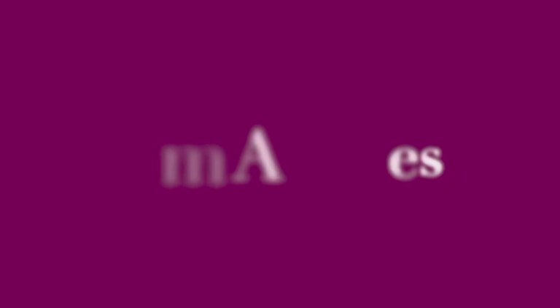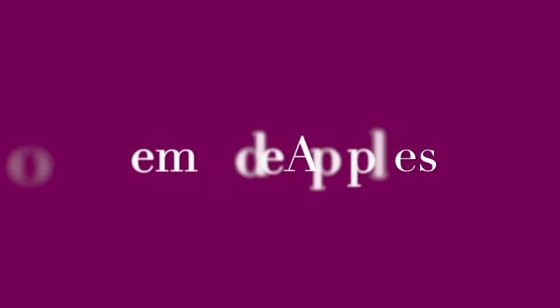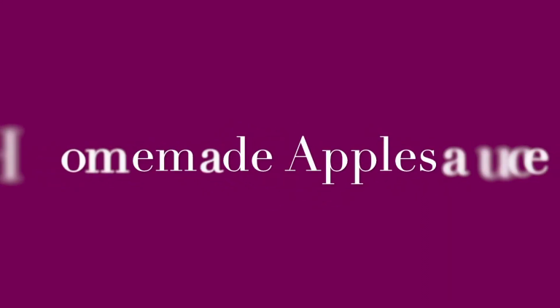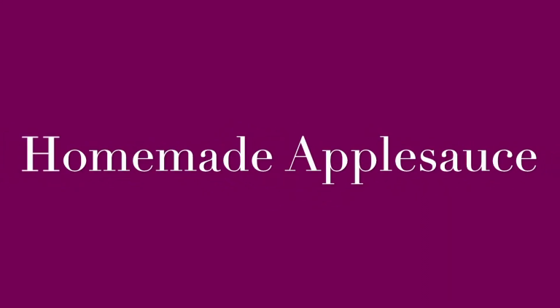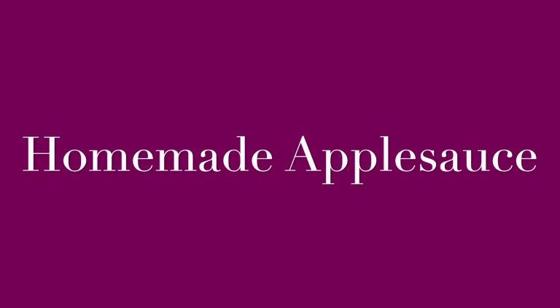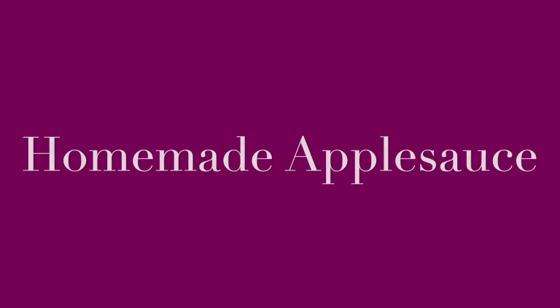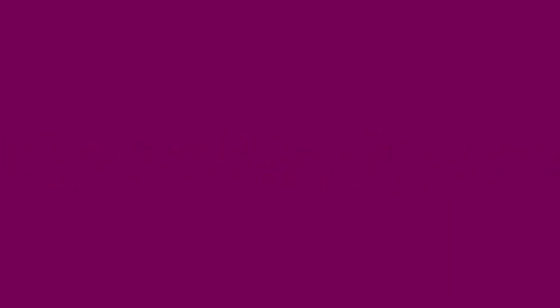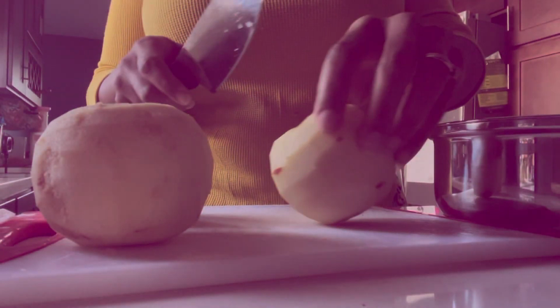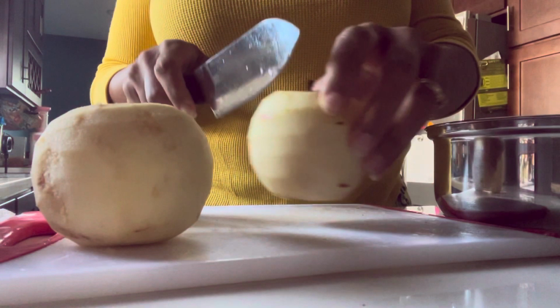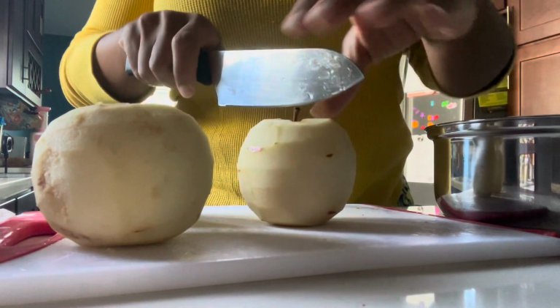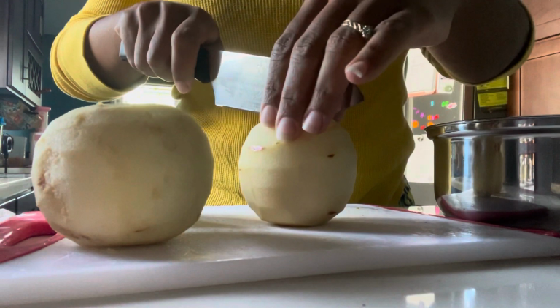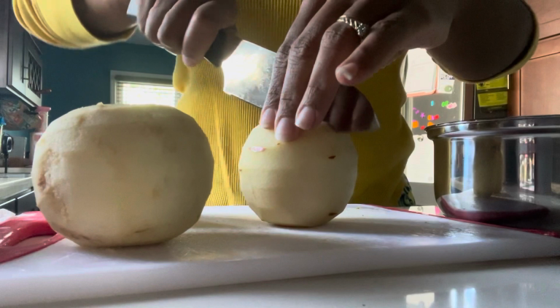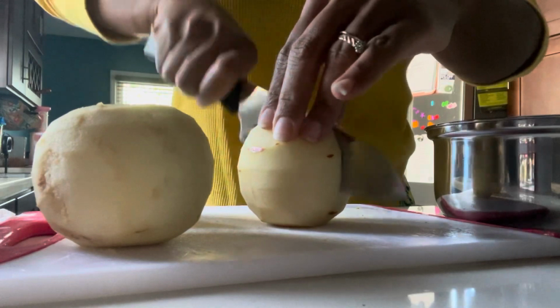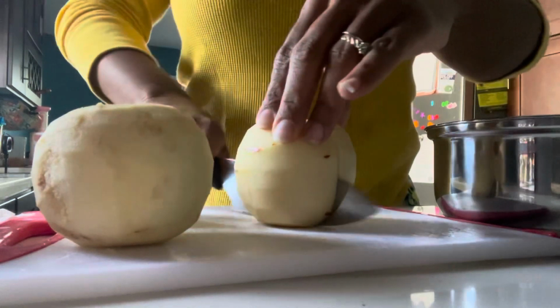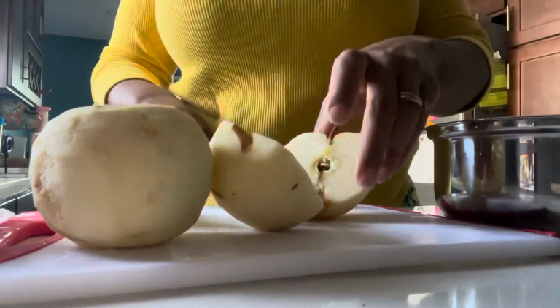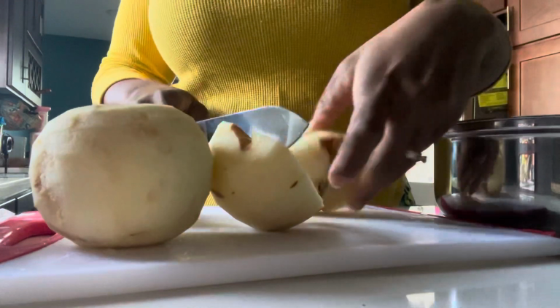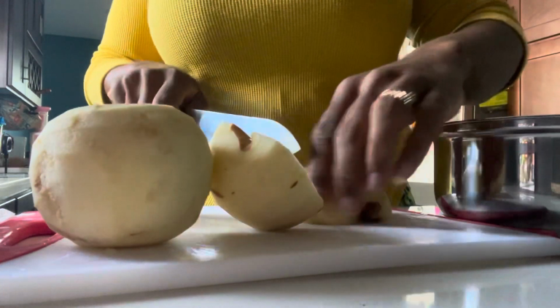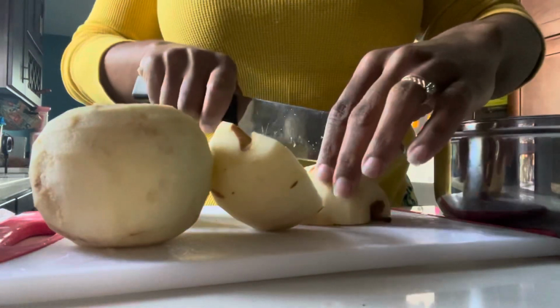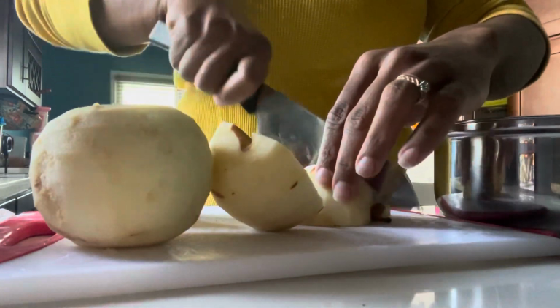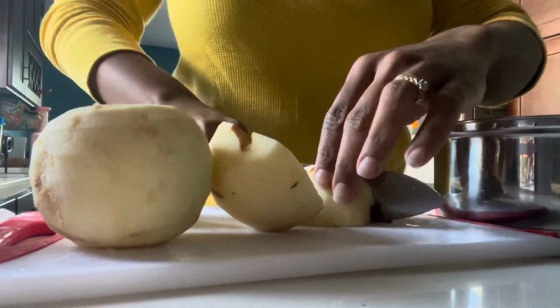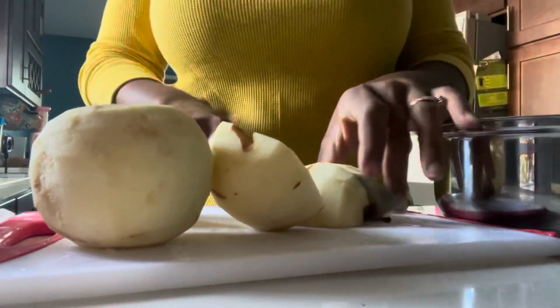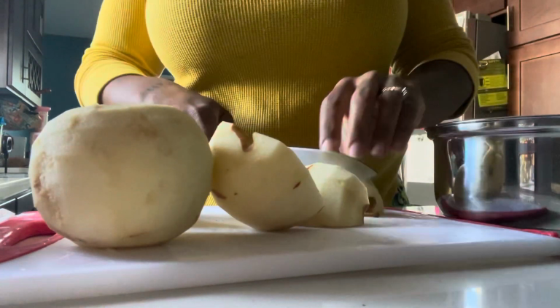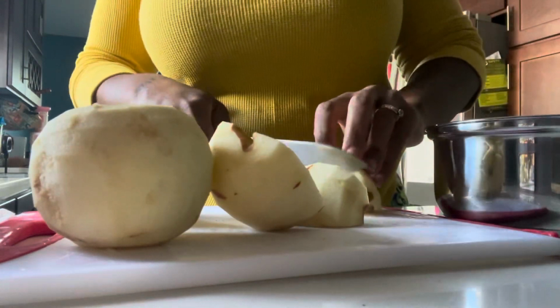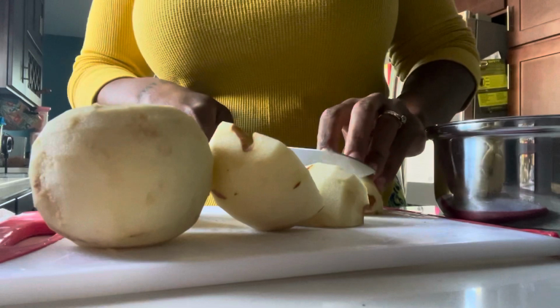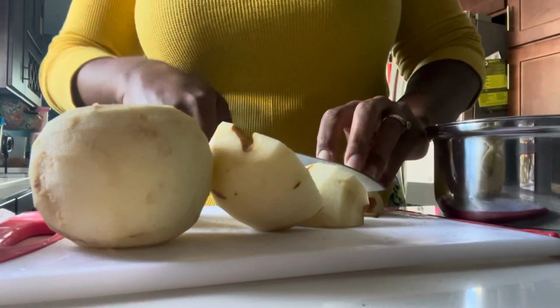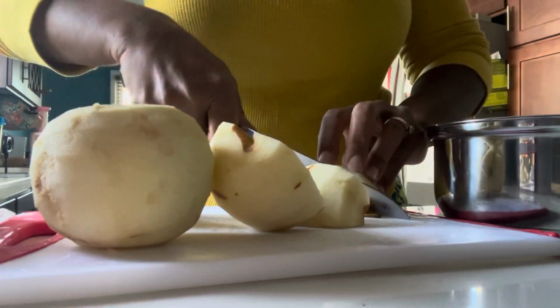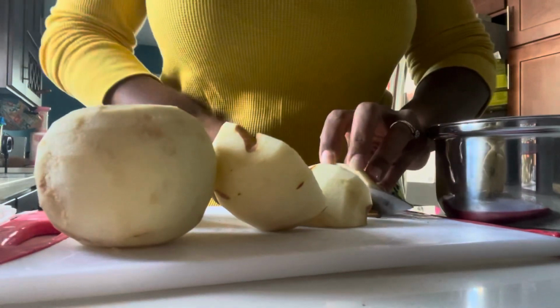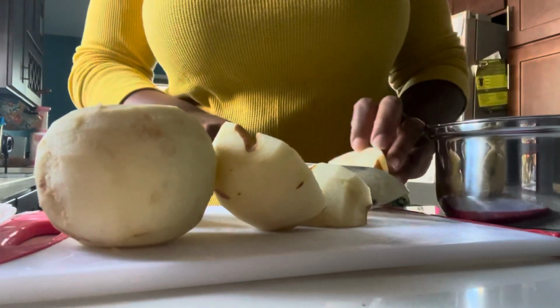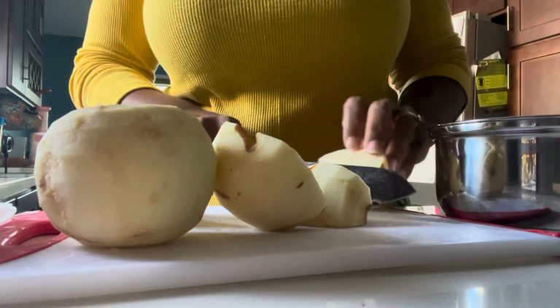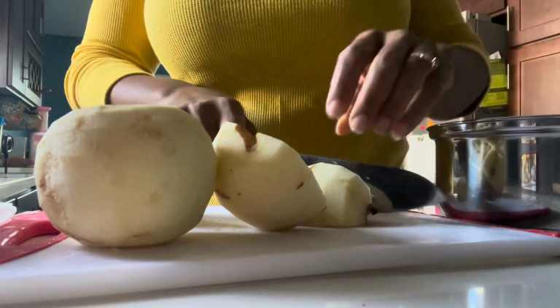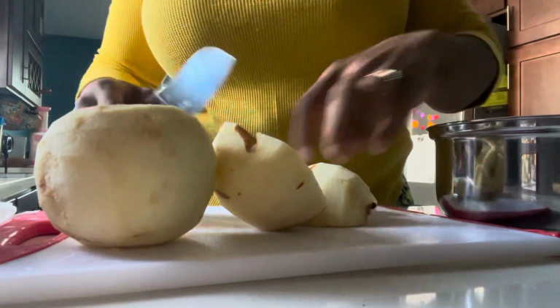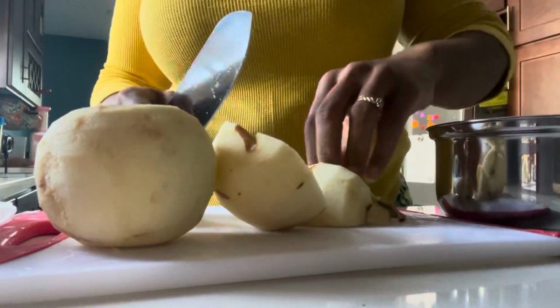What's good everybody? Welcome back to my channel. I'm coming back with a super simple video today — I'm just making some homemade applesauce. It's literally just apples and water.